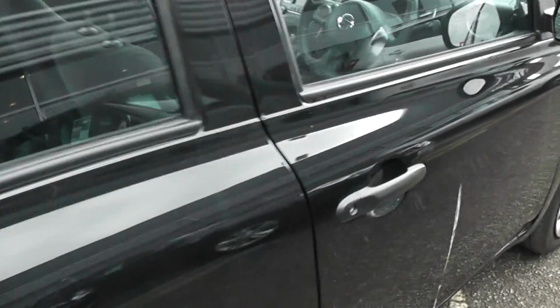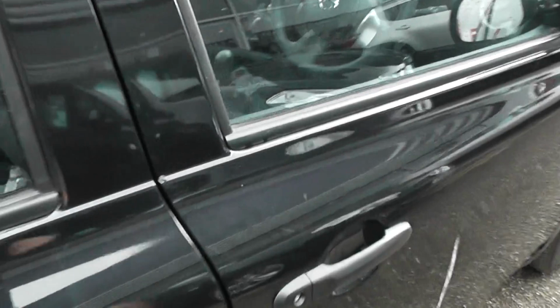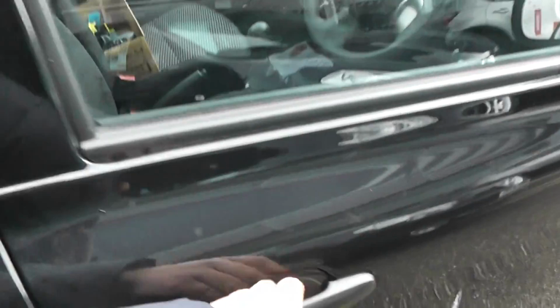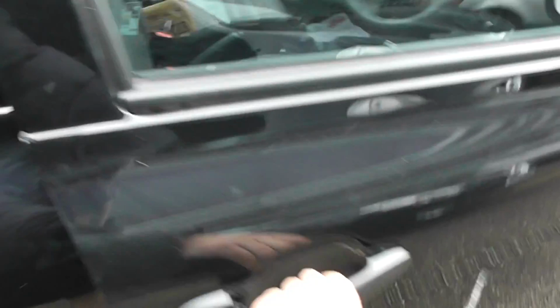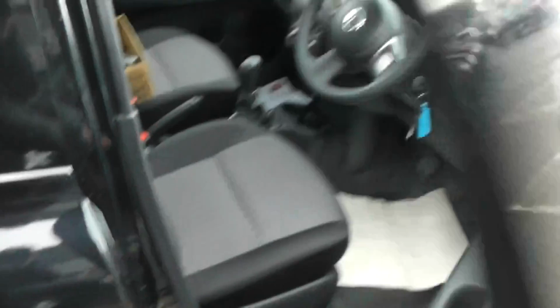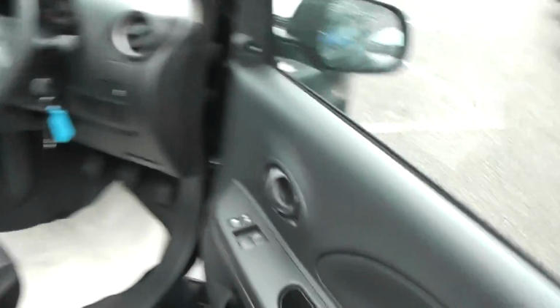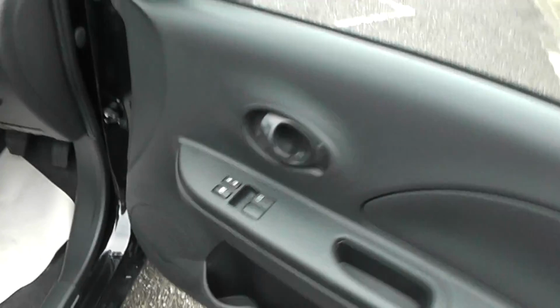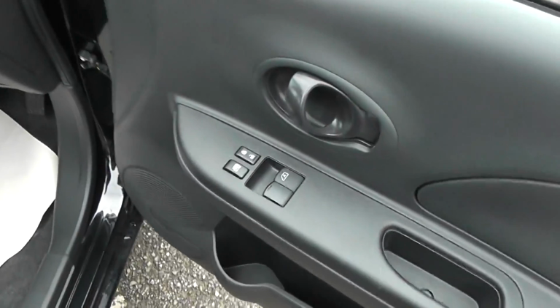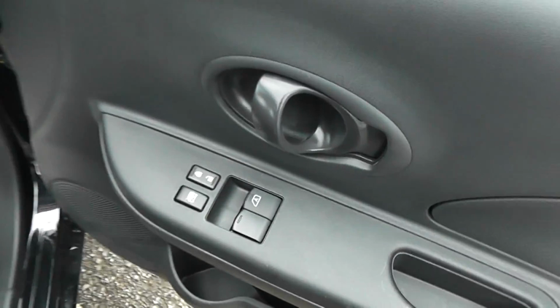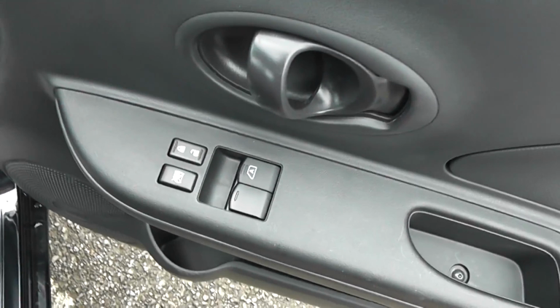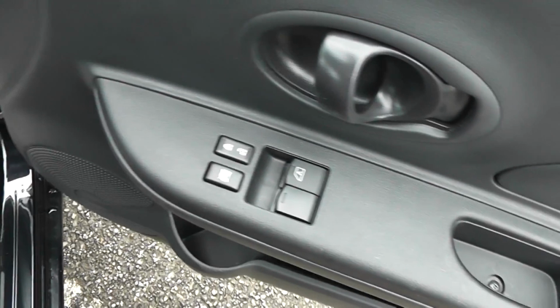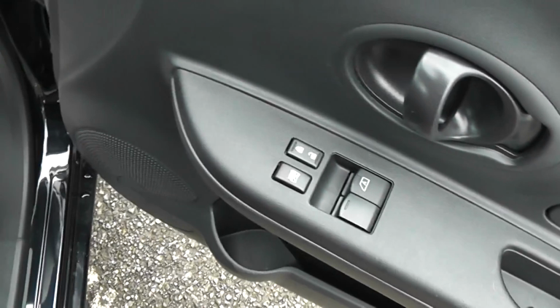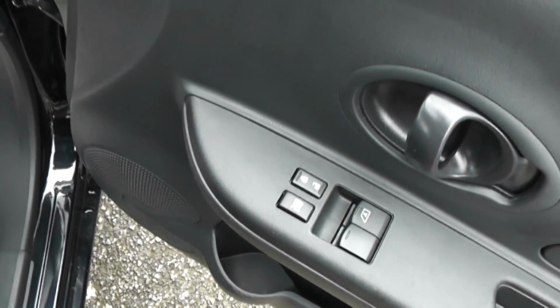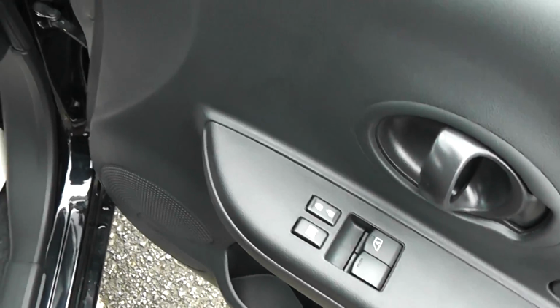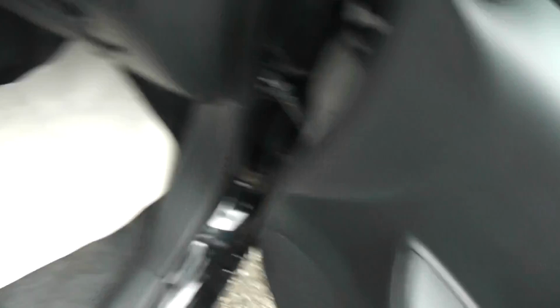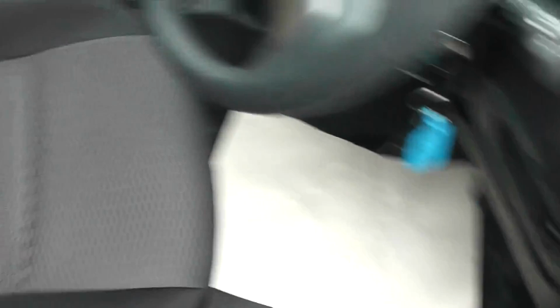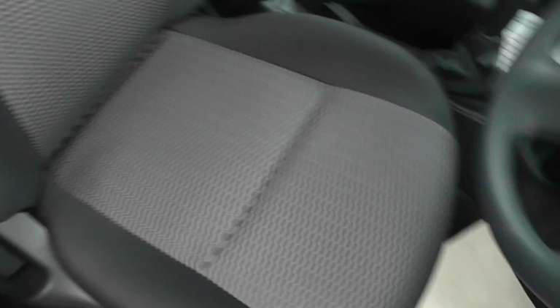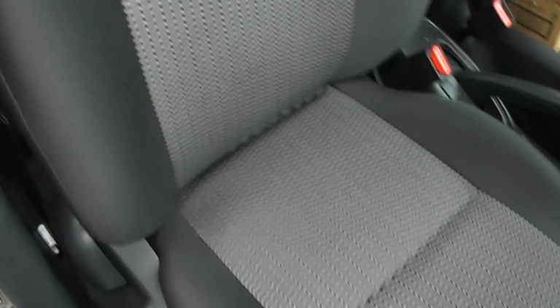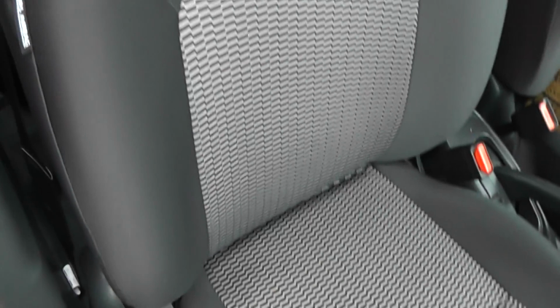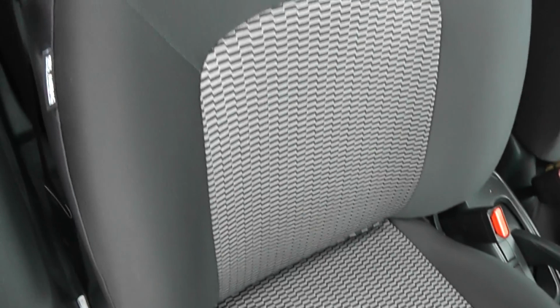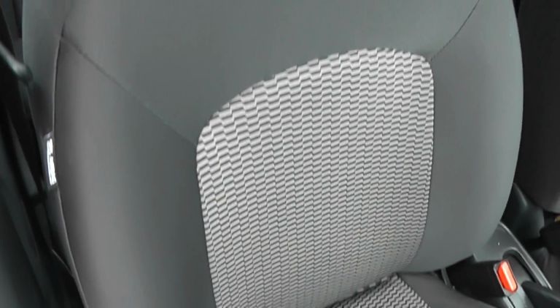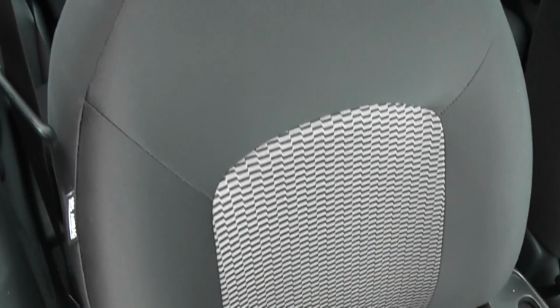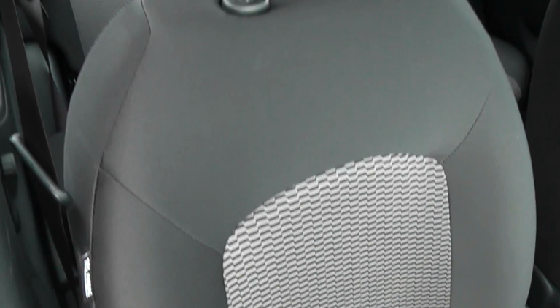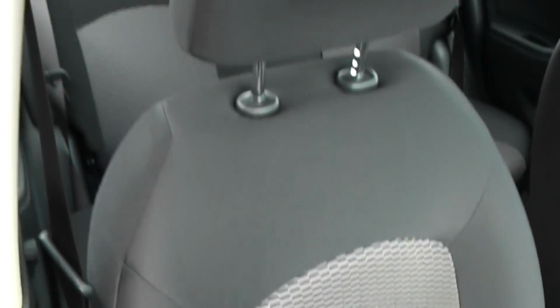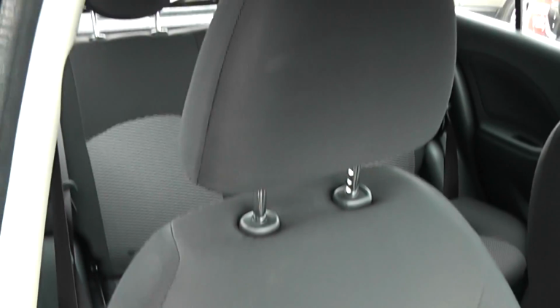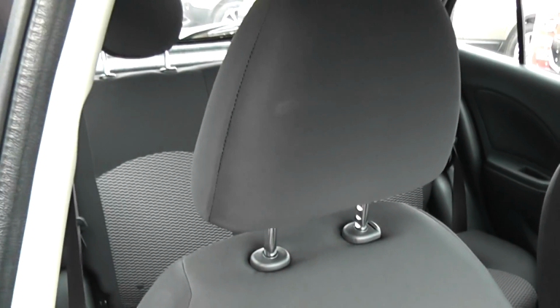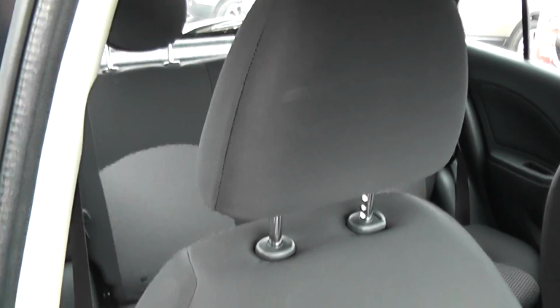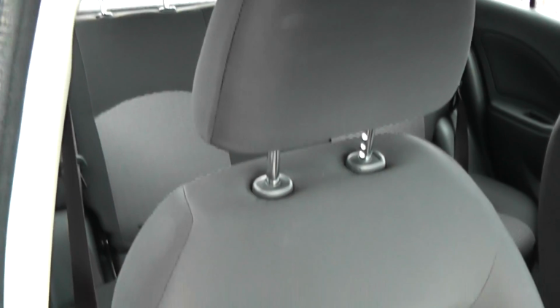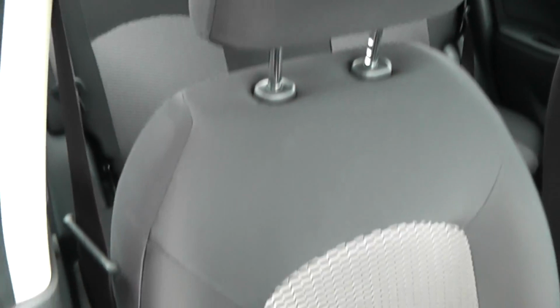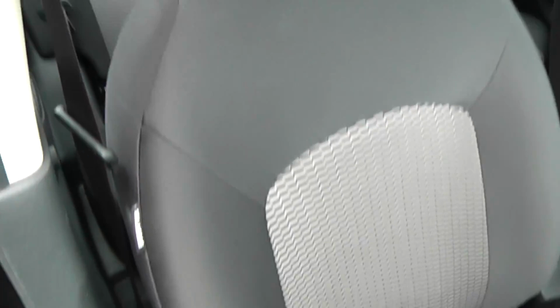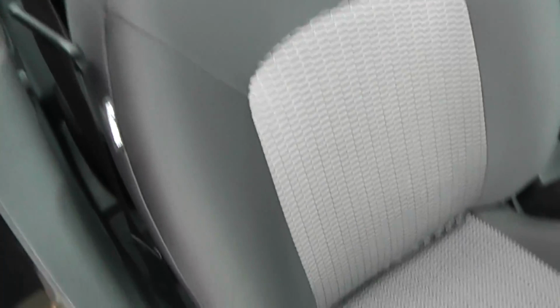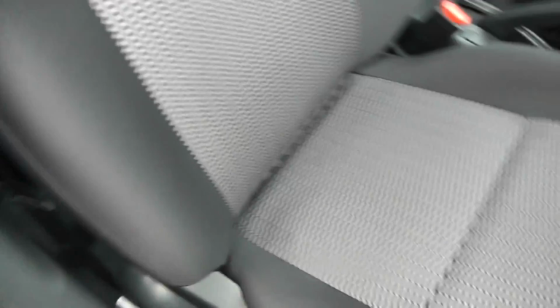Coming round to the inside of the vehicle, as you can see we have electric windows and audio speakers in both doors. The seats are finished in the graphite cloth again with a central pattern, and again in good condition.